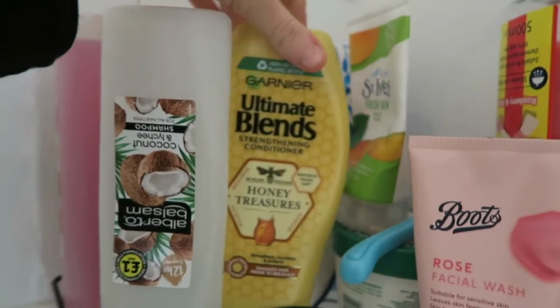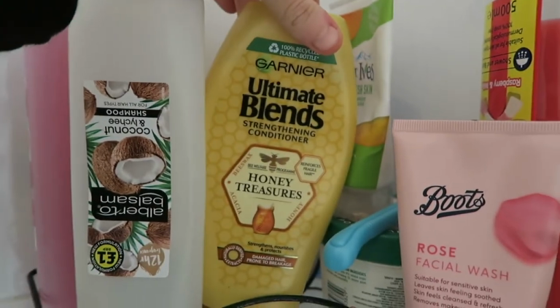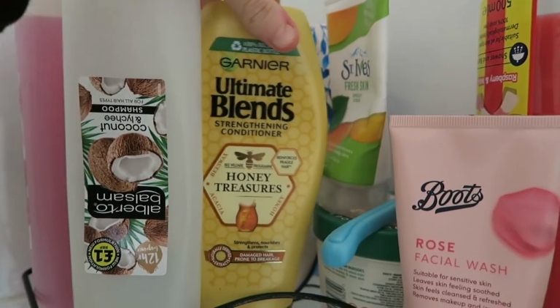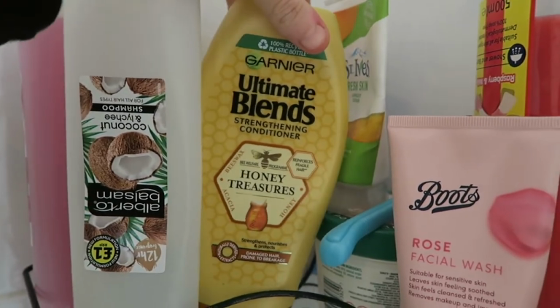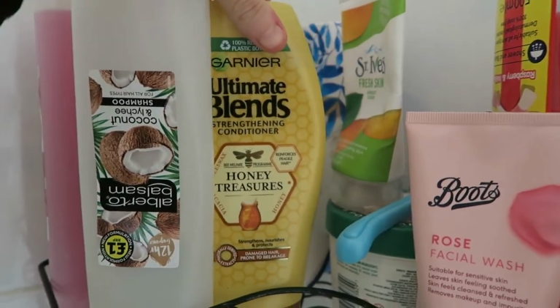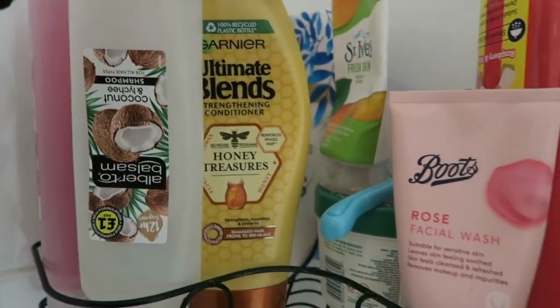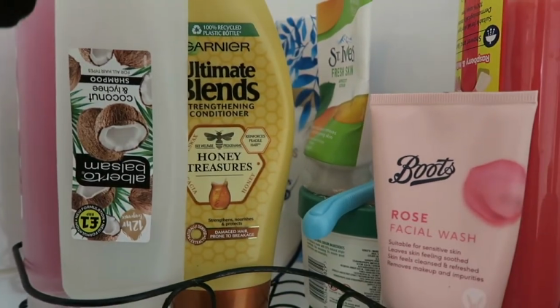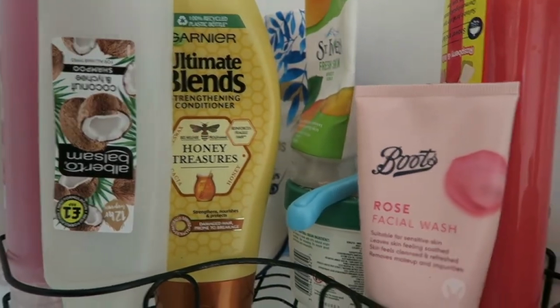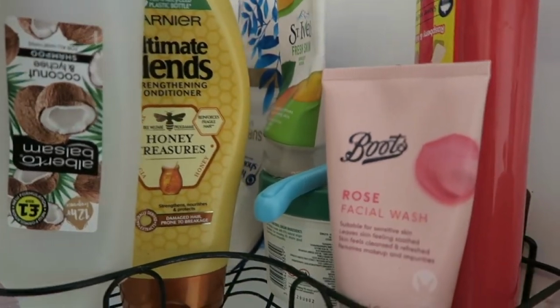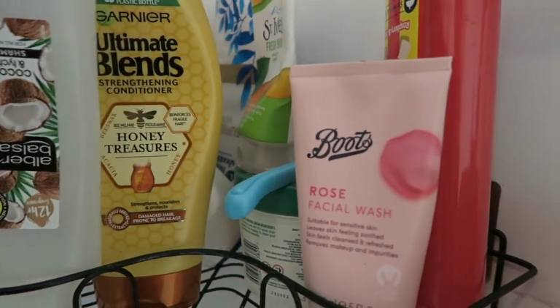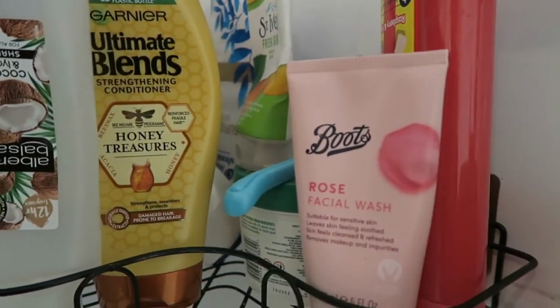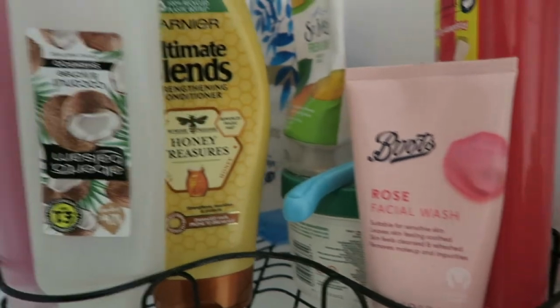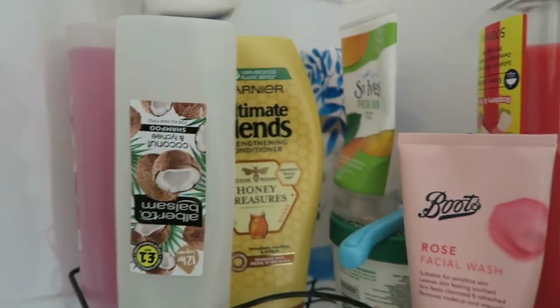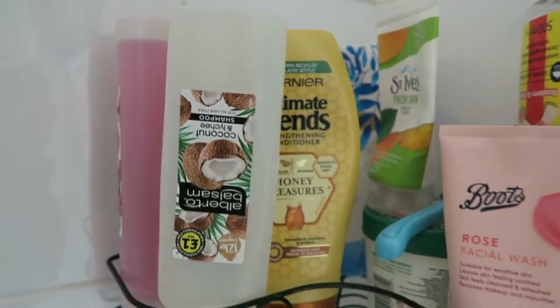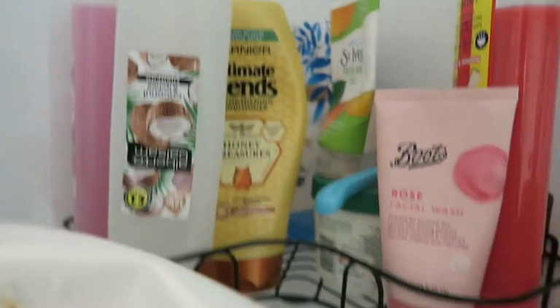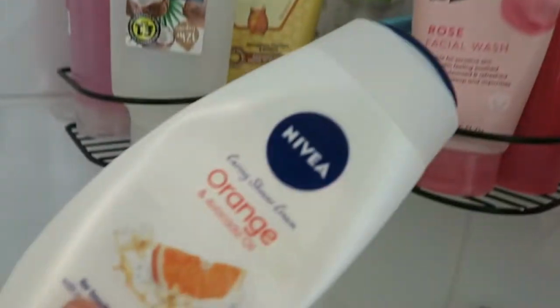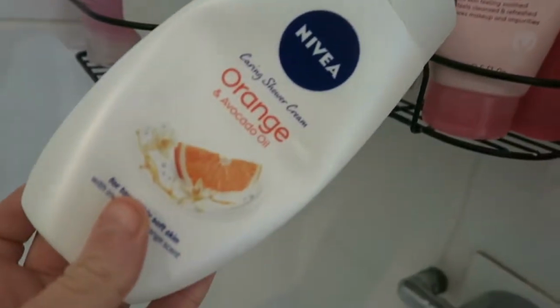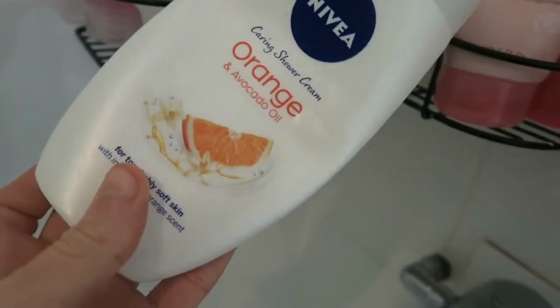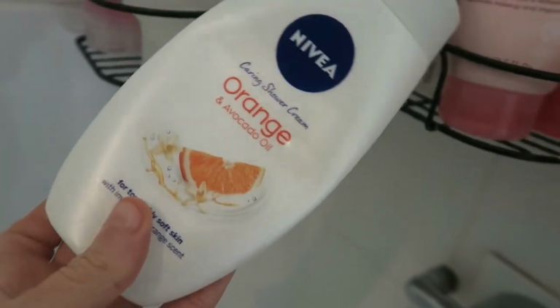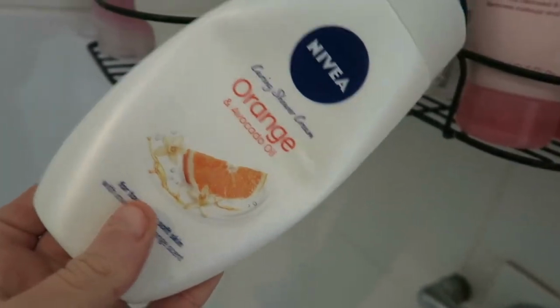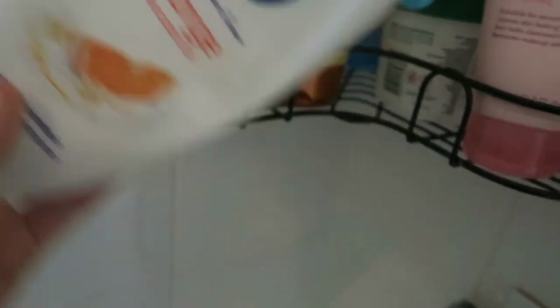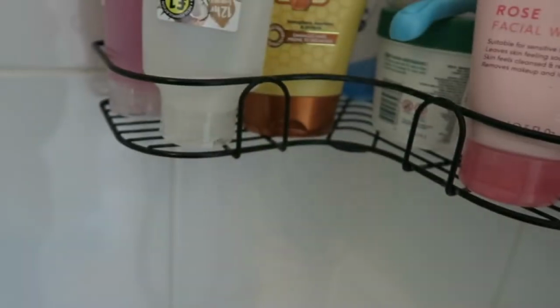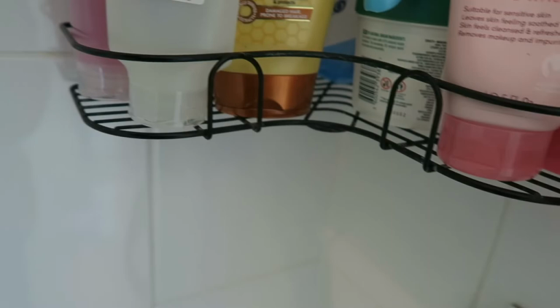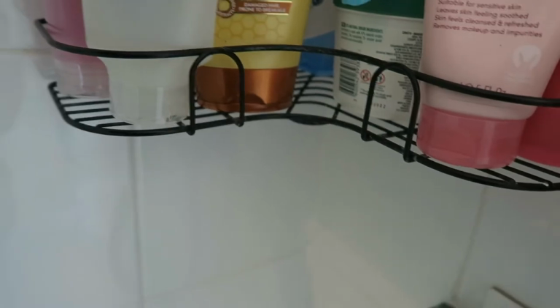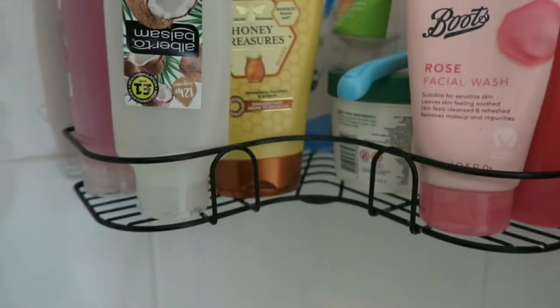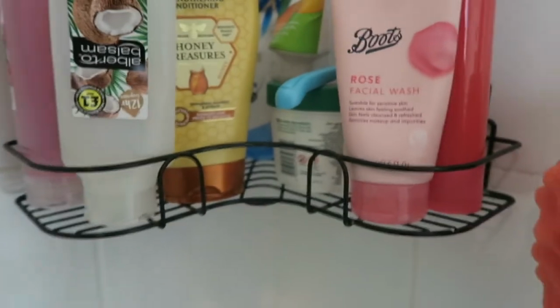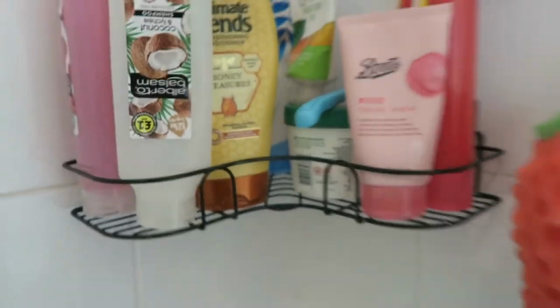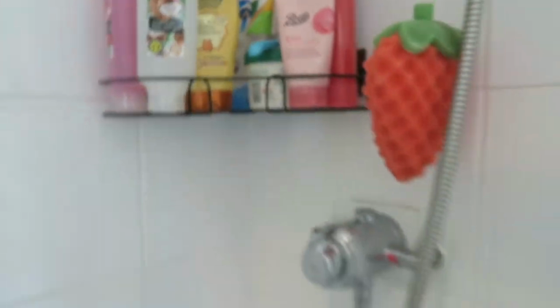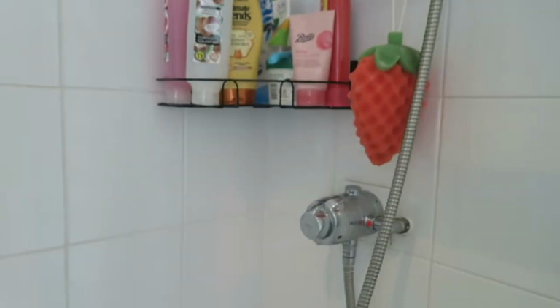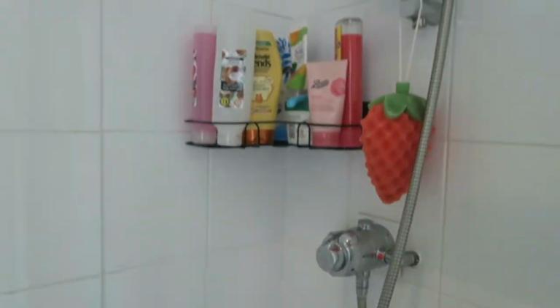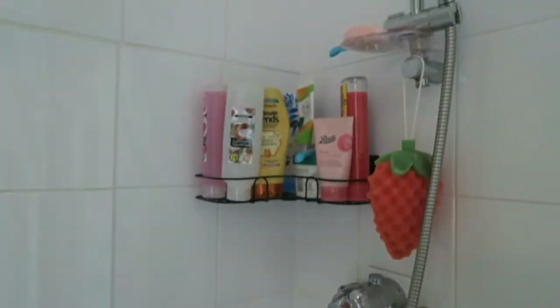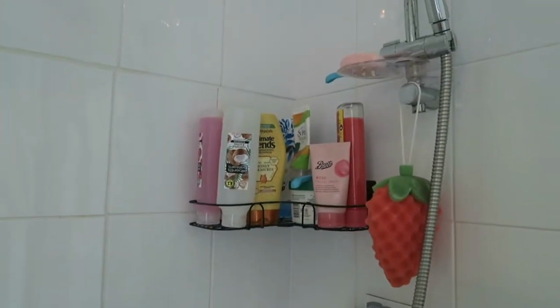I used the Garnier Ultimate Blends Honey Treasures conditioner — that is amazing, I would highly recommend that if you've got long hair especially. Then I just used this orange and avocado oil shower gel from Nivea, so yeah that's what I used in the shower today.